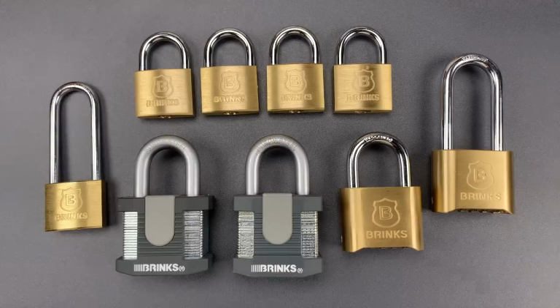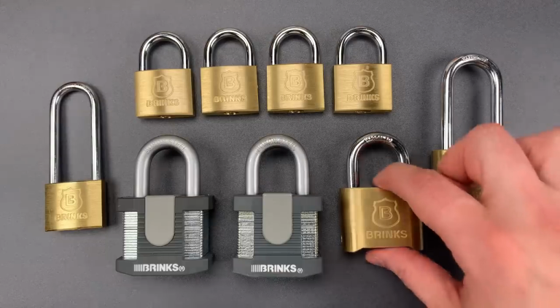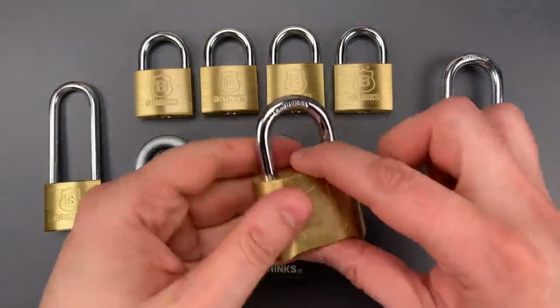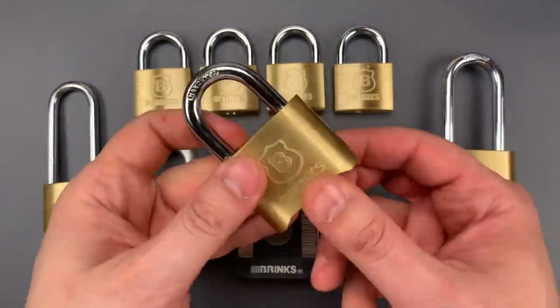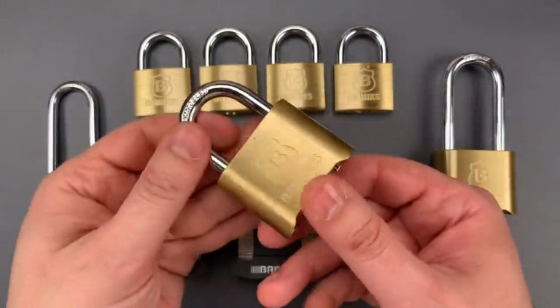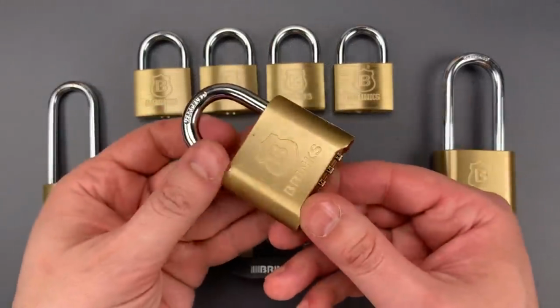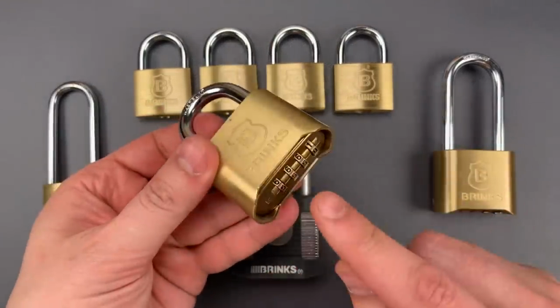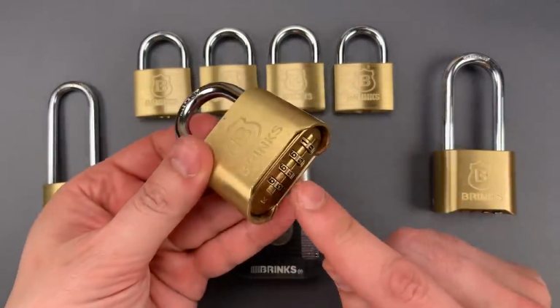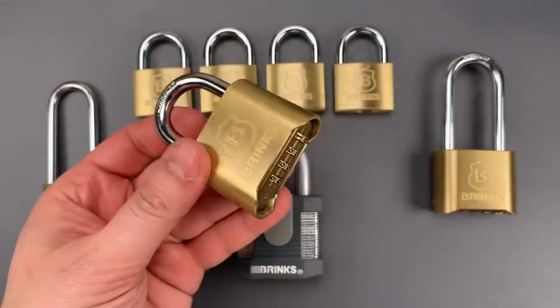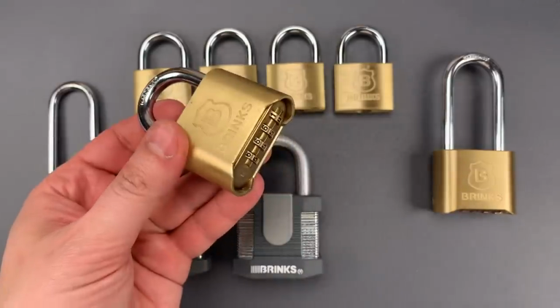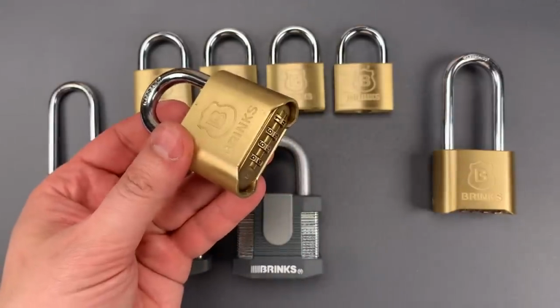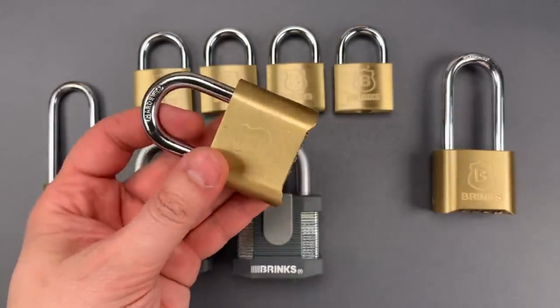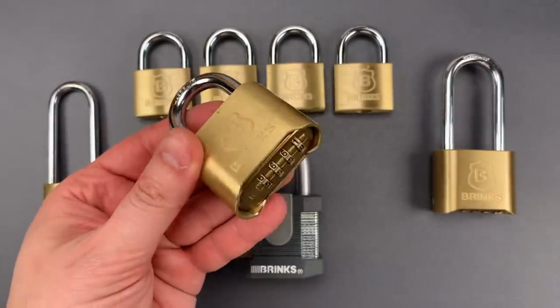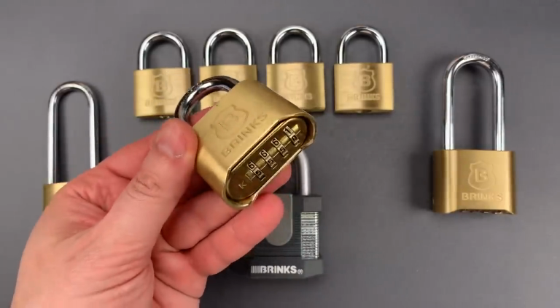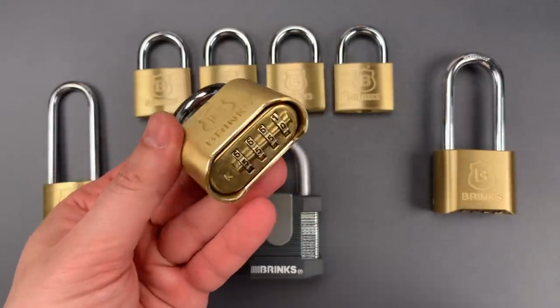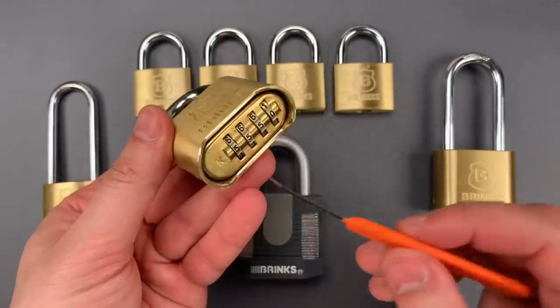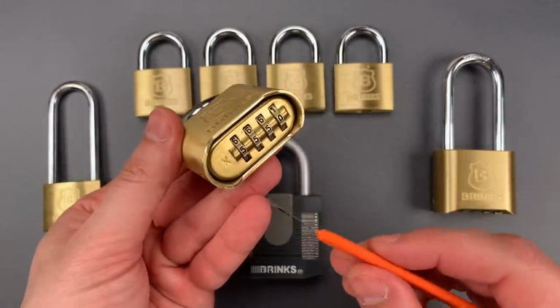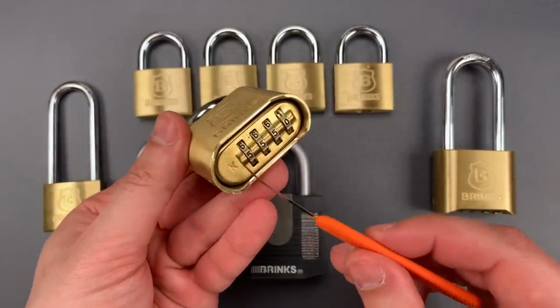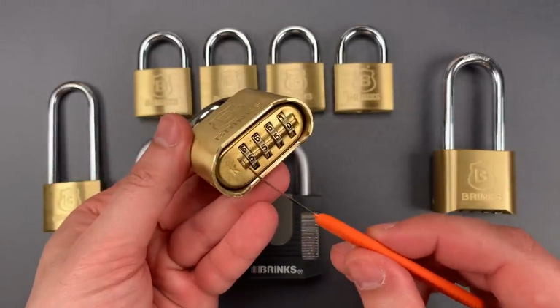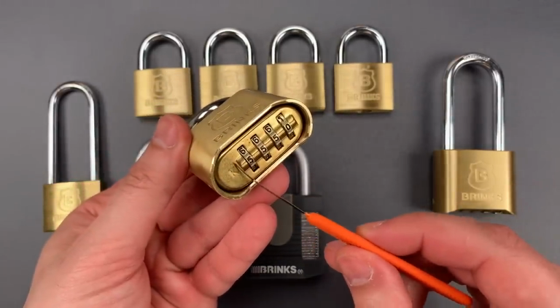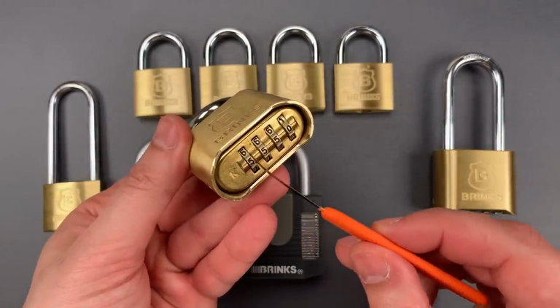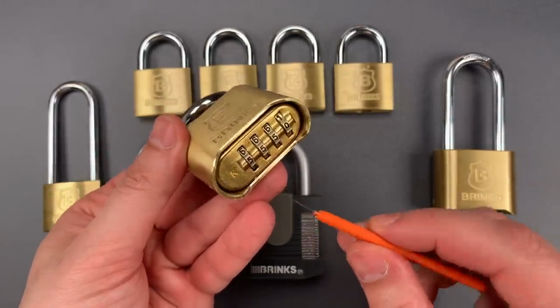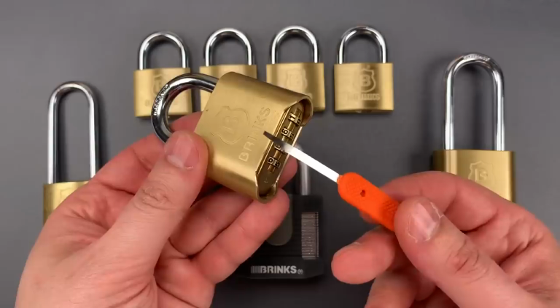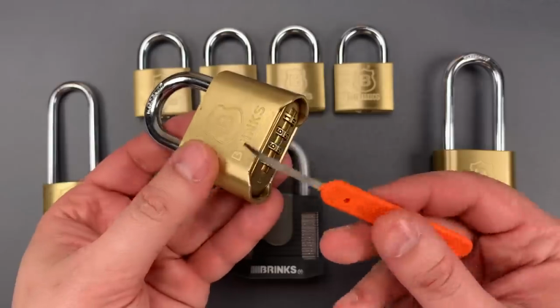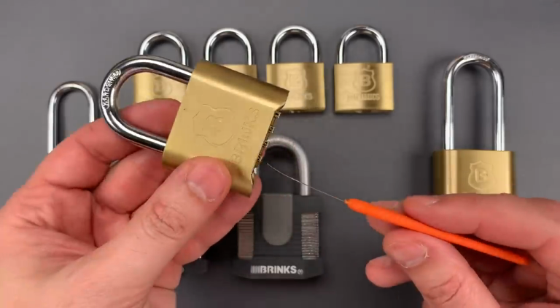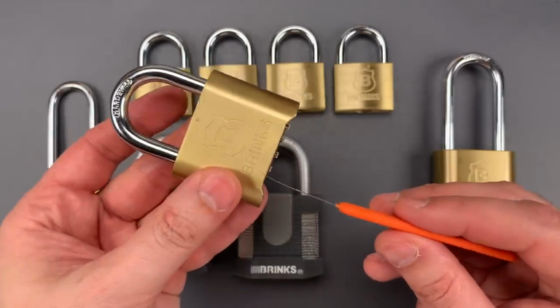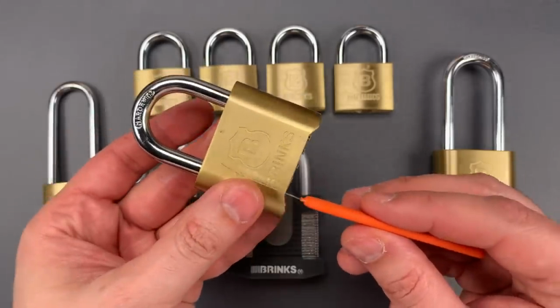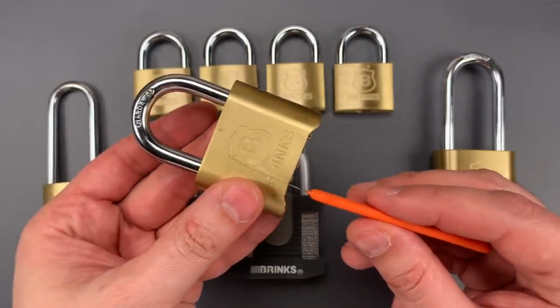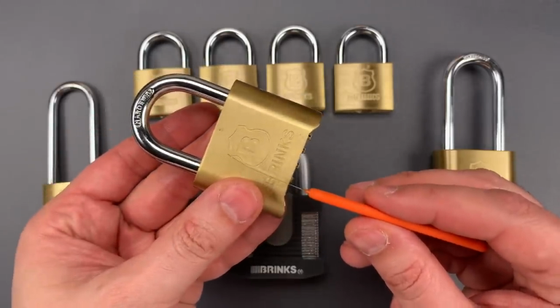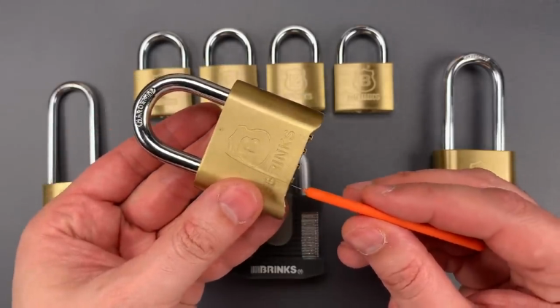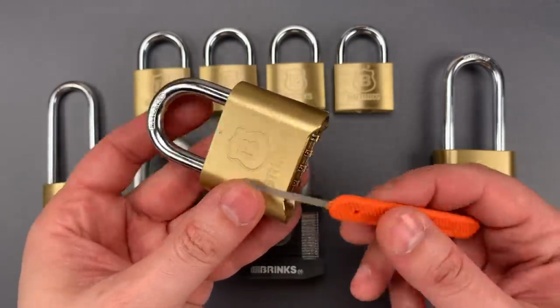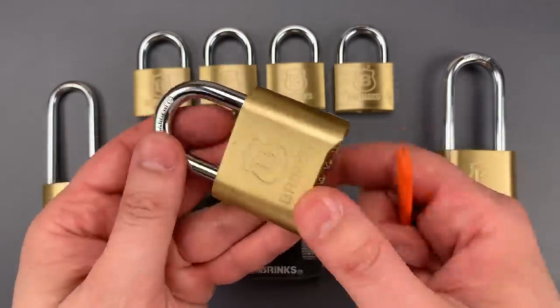We'll start with this brass combination padlock. It shares a flaw with the Master 175 and several other products. One can reach in between the lock body and a code wheel with a thin shim of metal, reach all the way to the back of the mechanism, and unlock it.